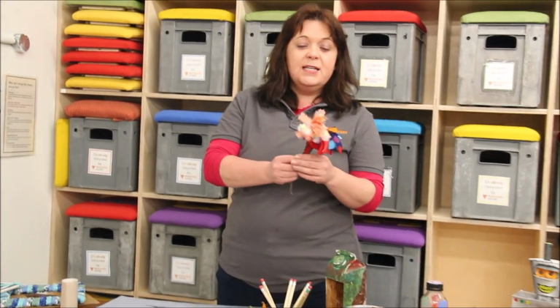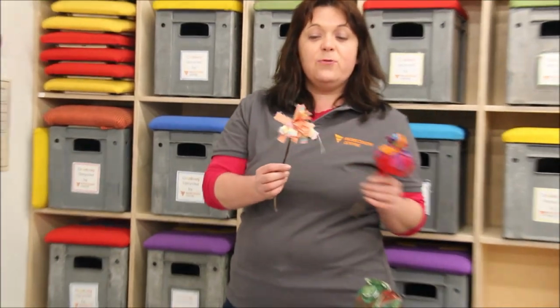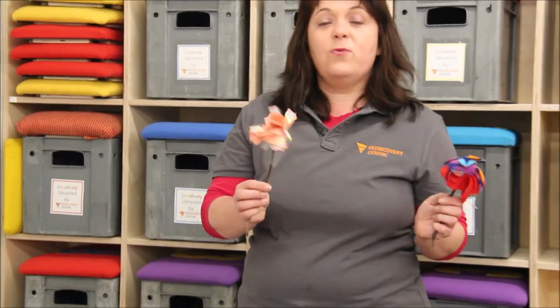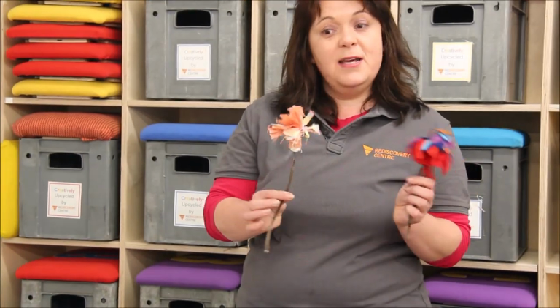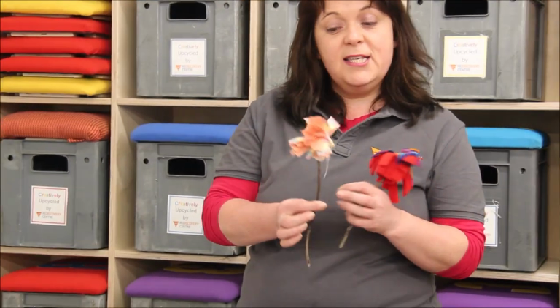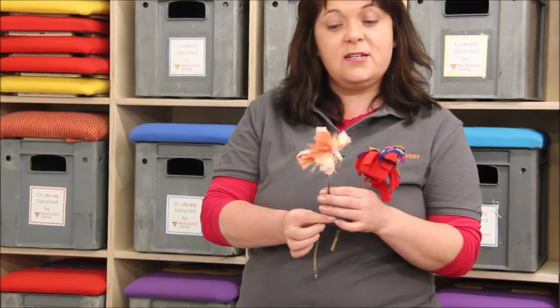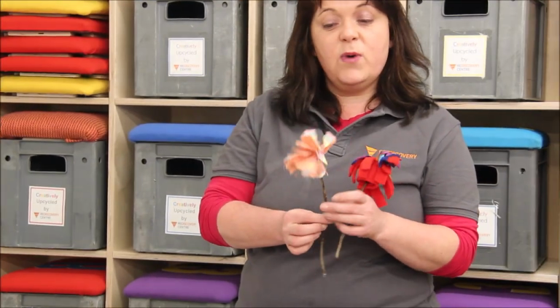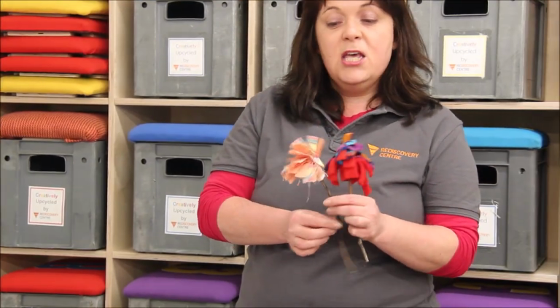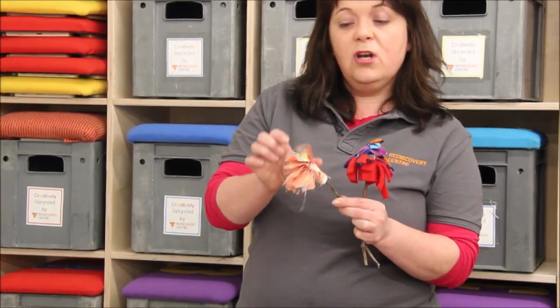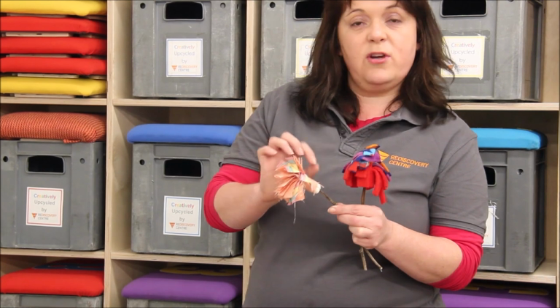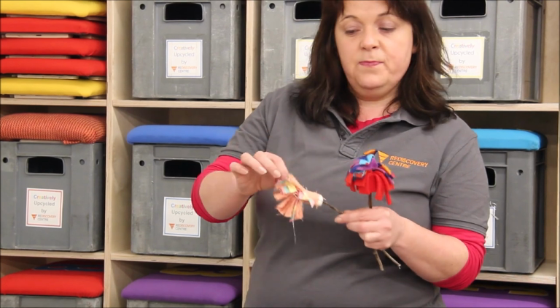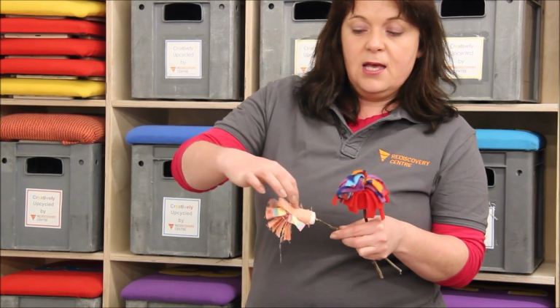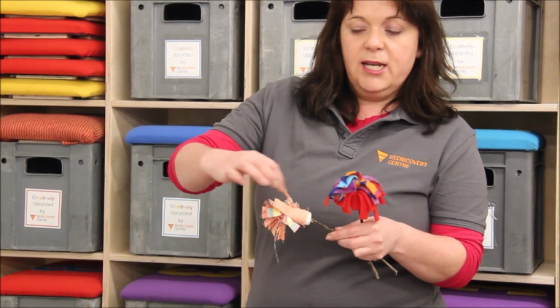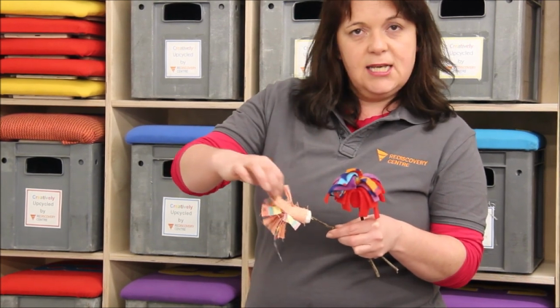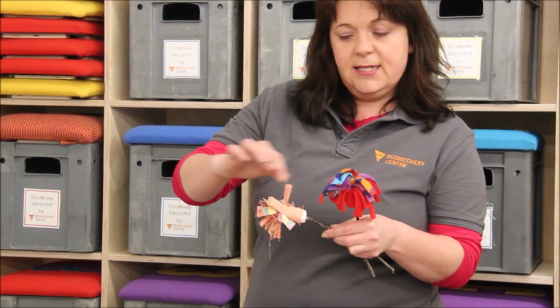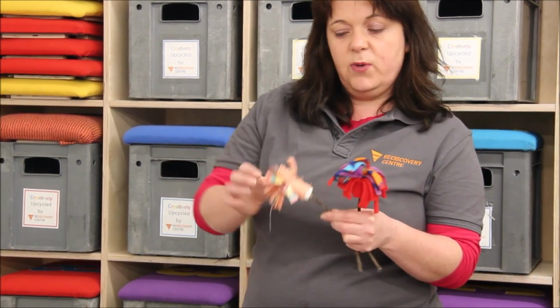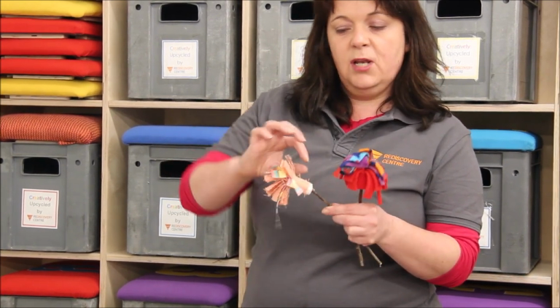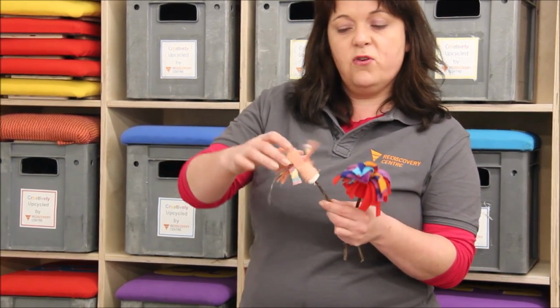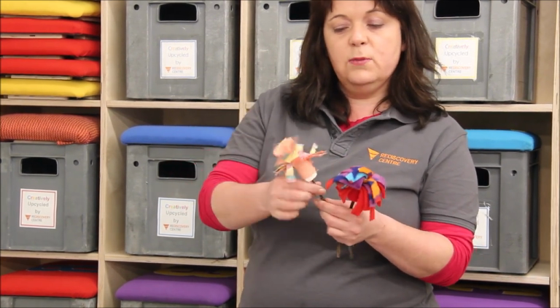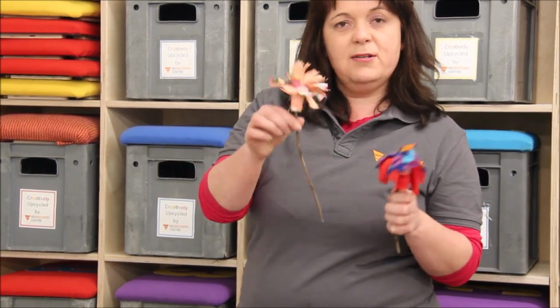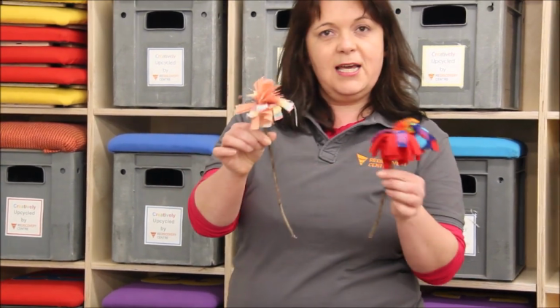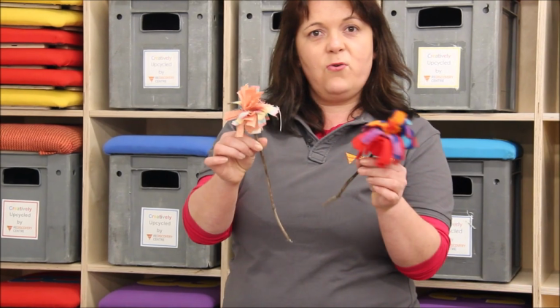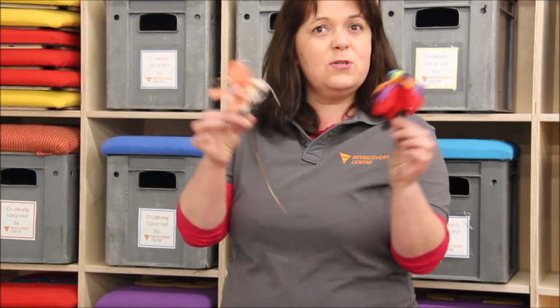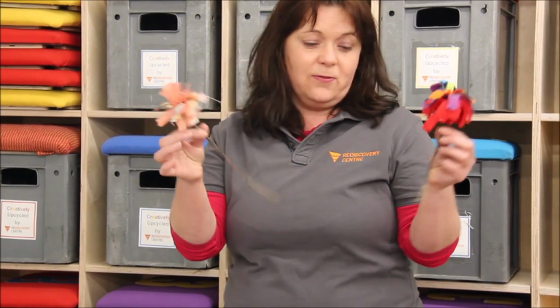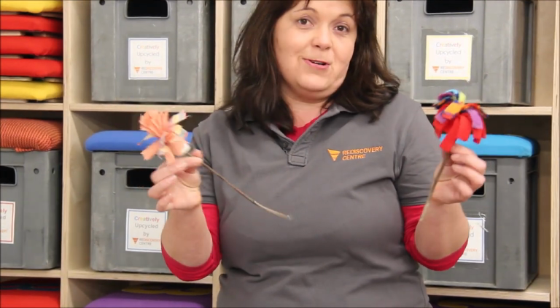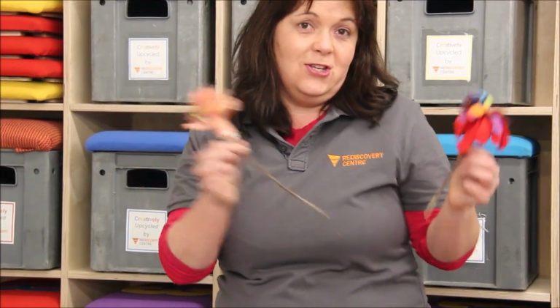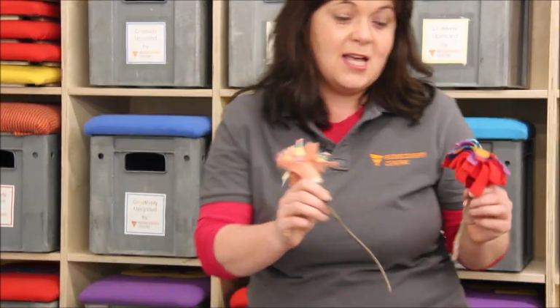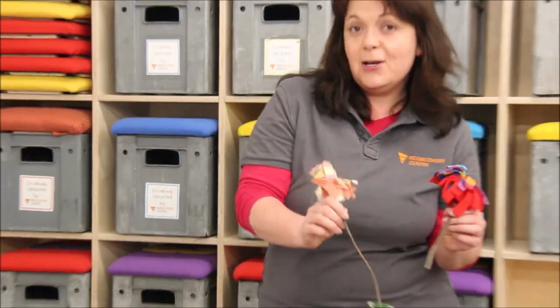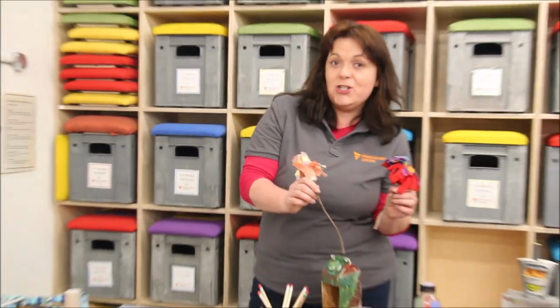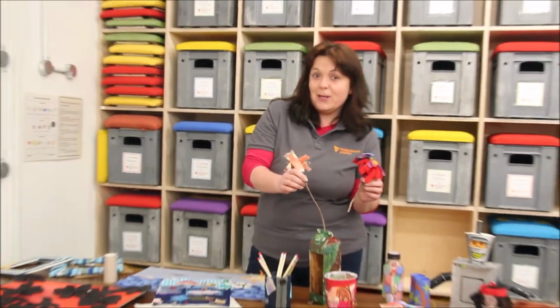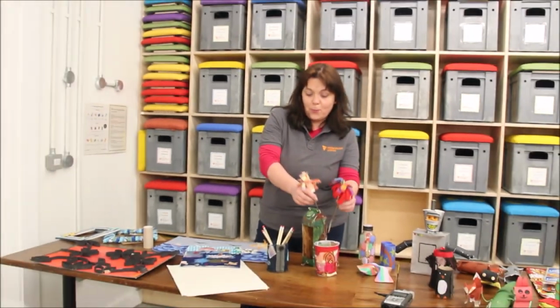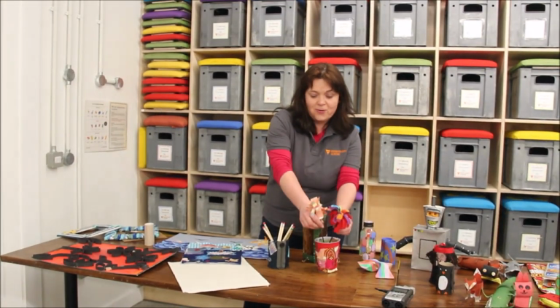These flowers here are actually made from waste textiles as well. You cut long strips of them, do little zigzags in between them all, and then you can roll them up around a stick and create the most beautiful flowers that you can use to decorate and brighten up your home while you're at home.